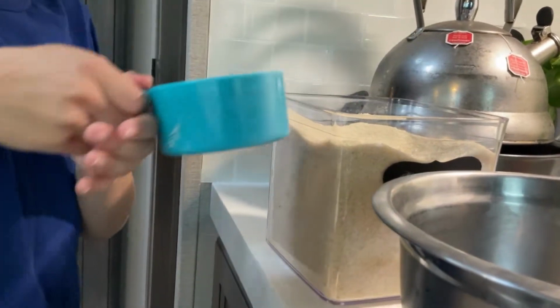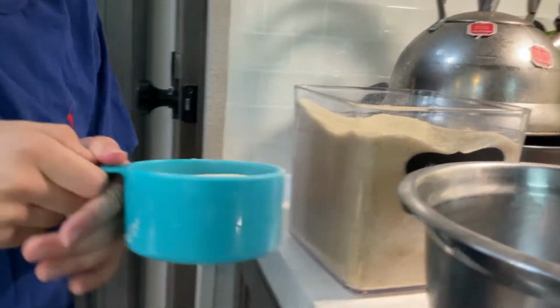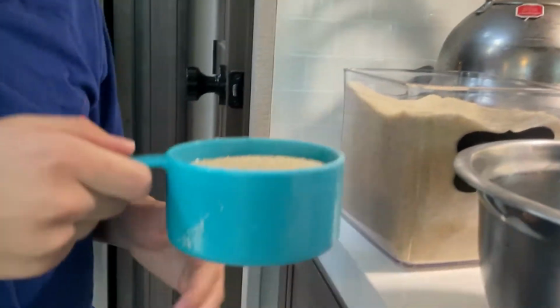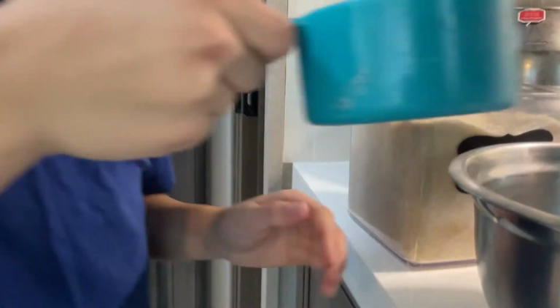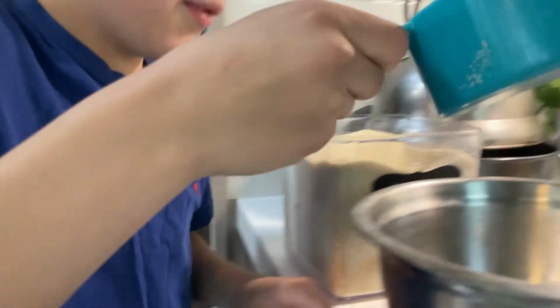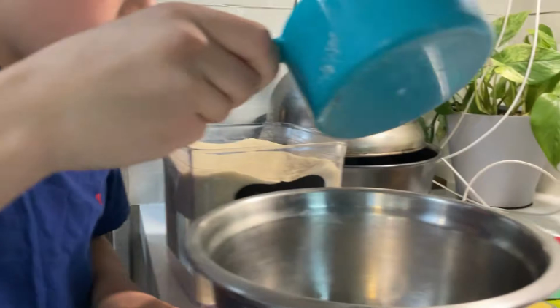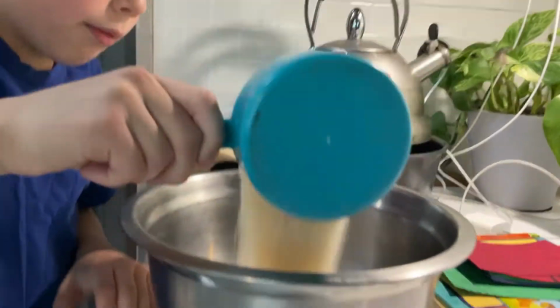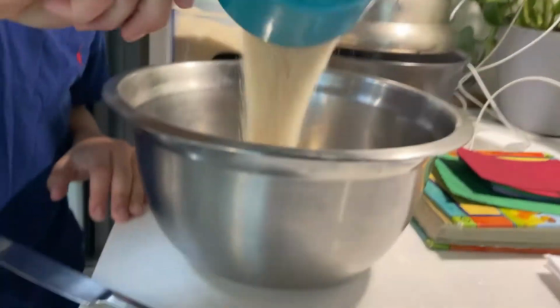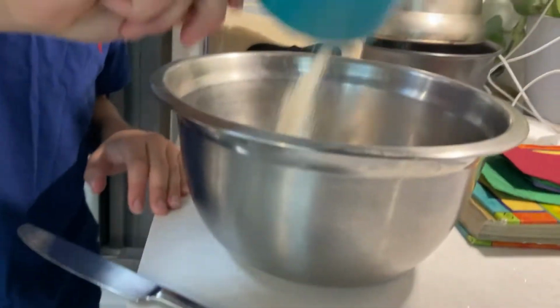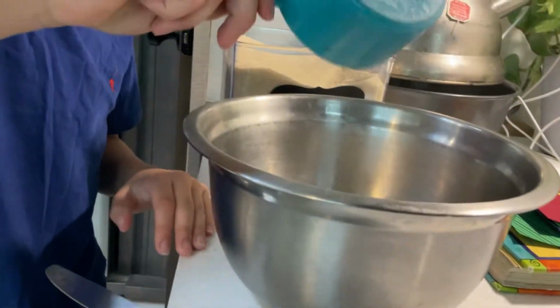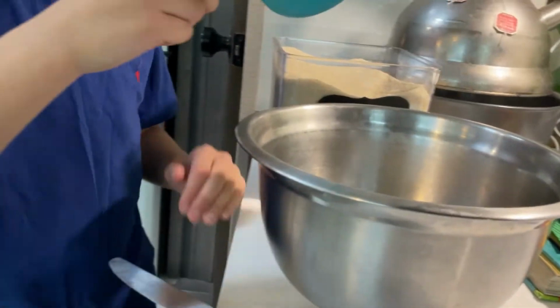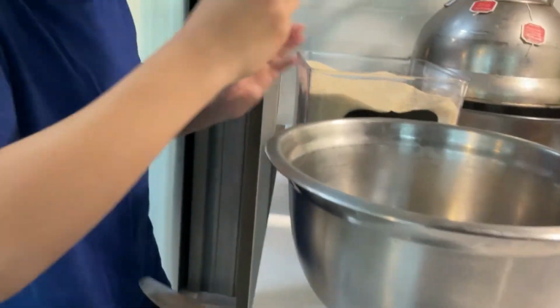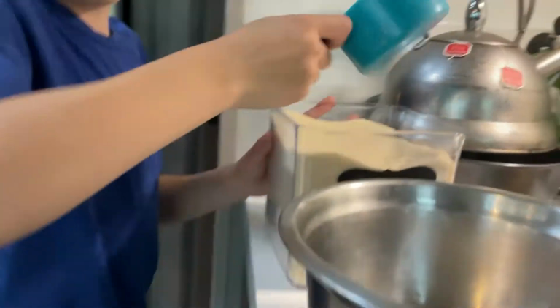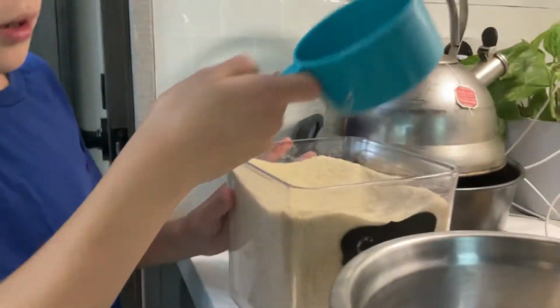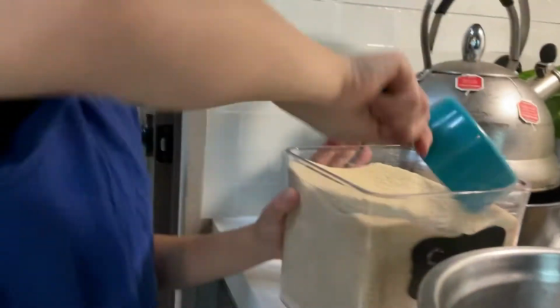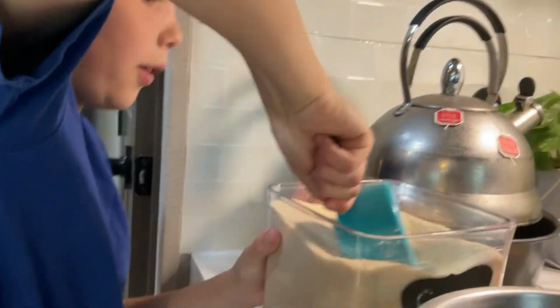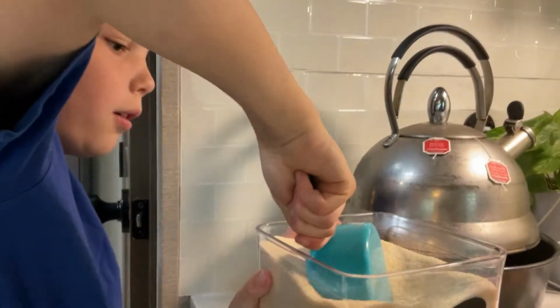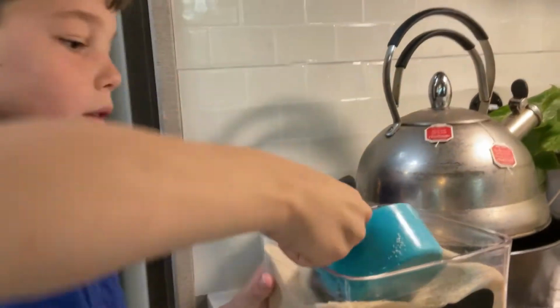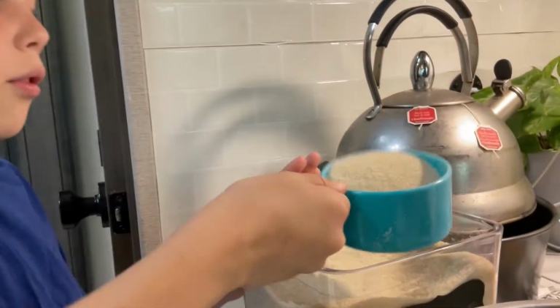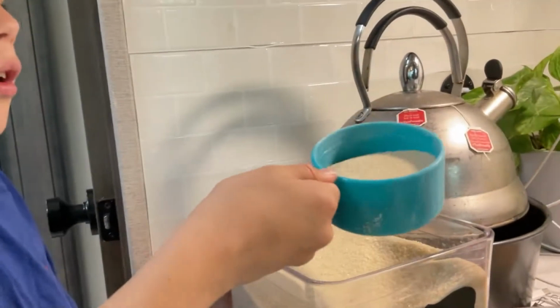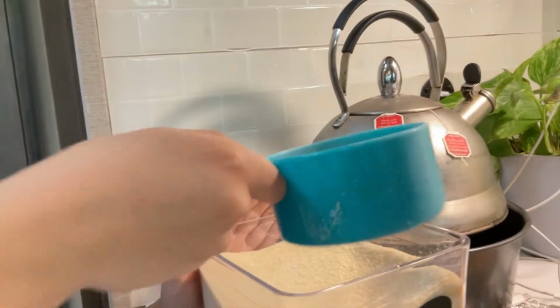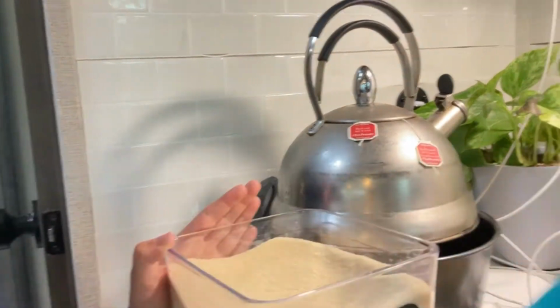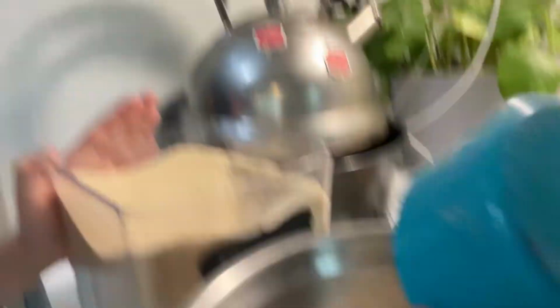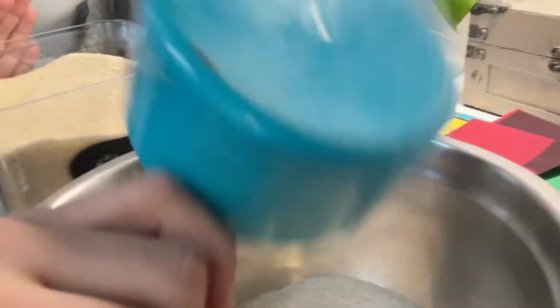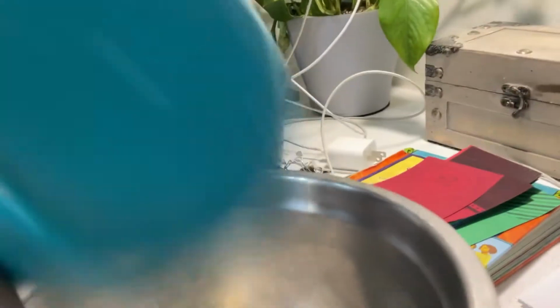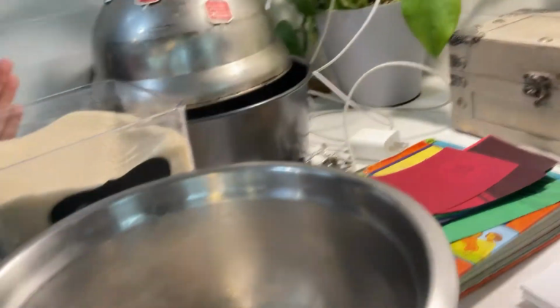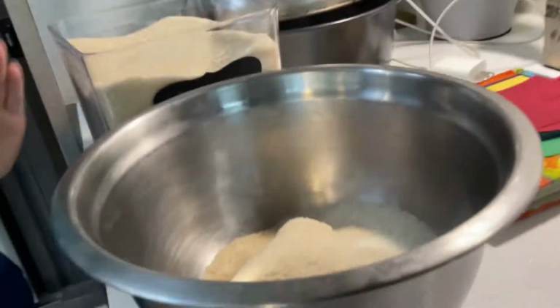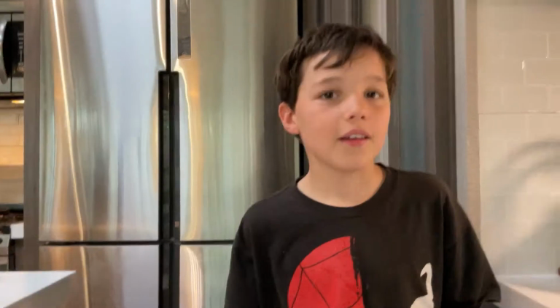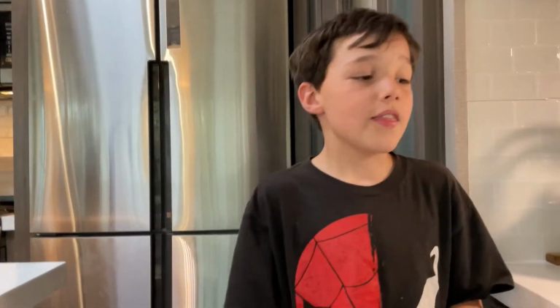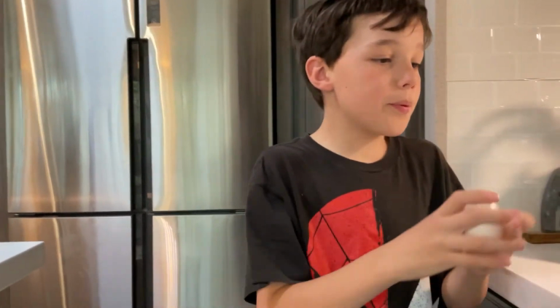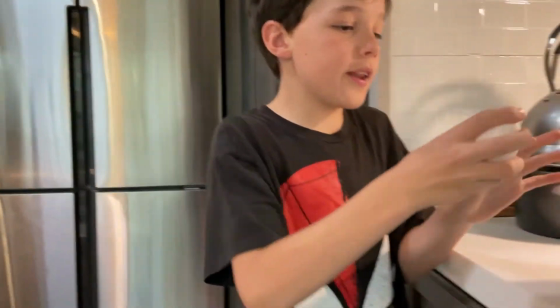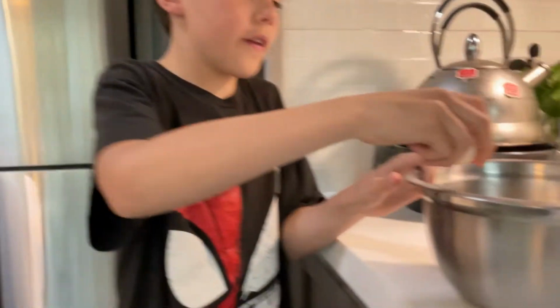That took a long time. Now we have to put another half cup. Okay, then you put an egg in there.